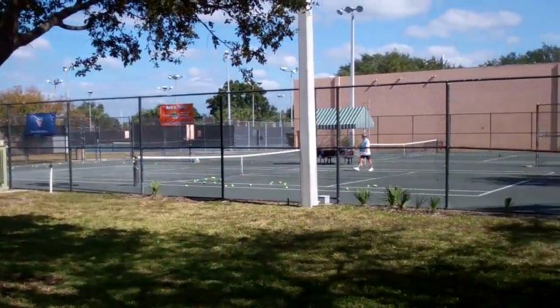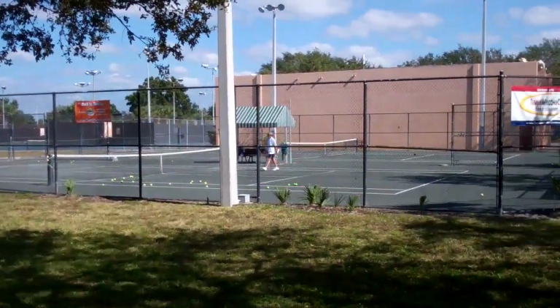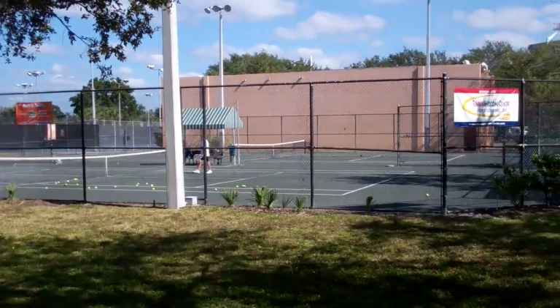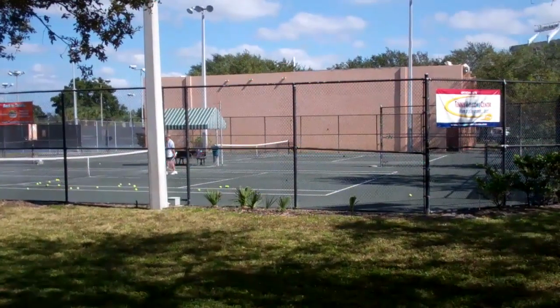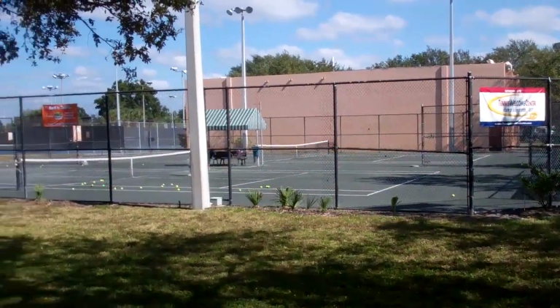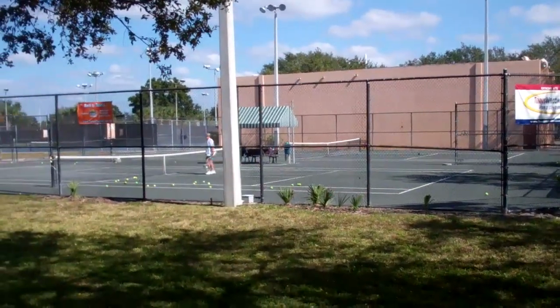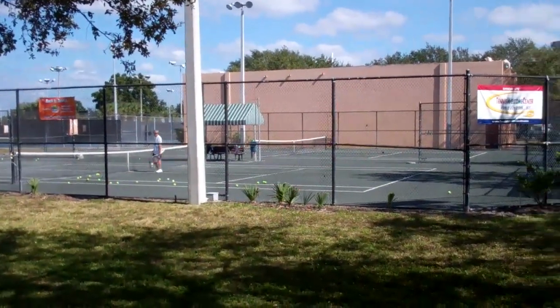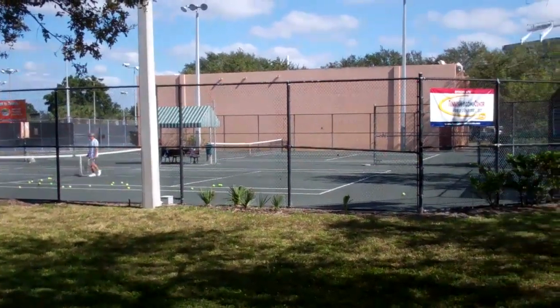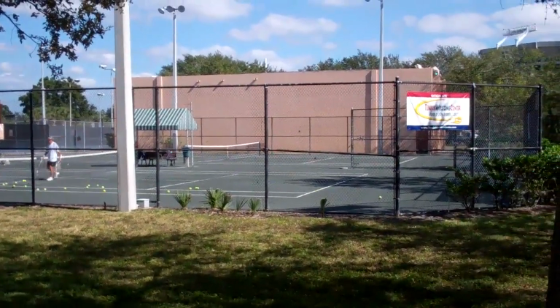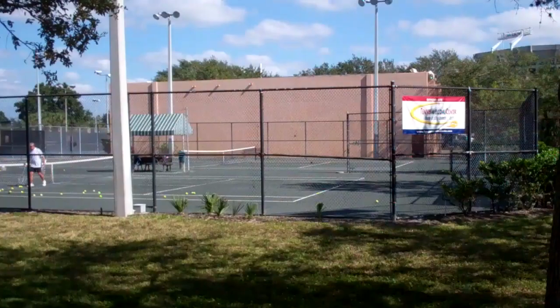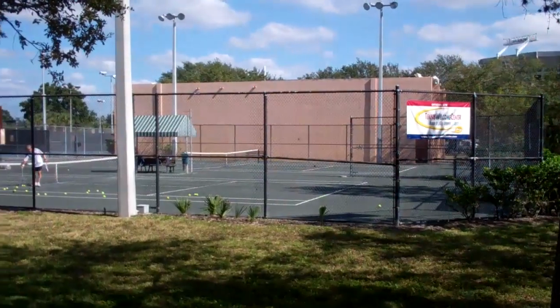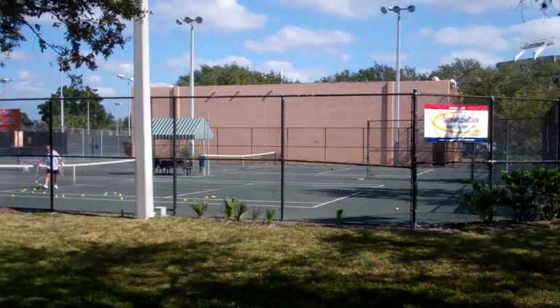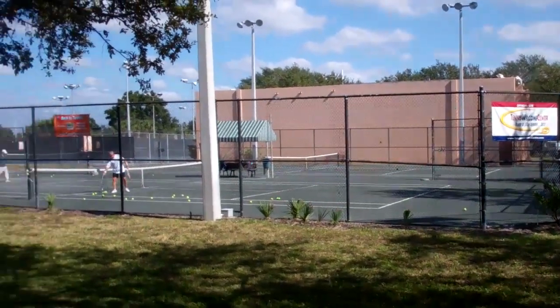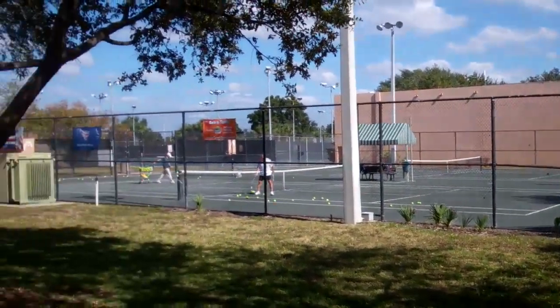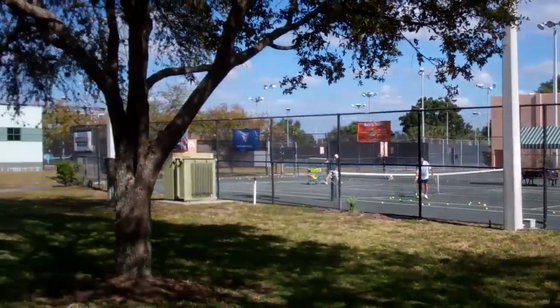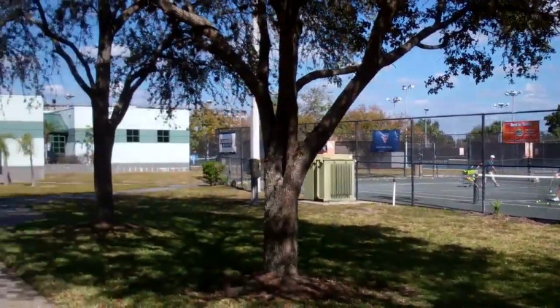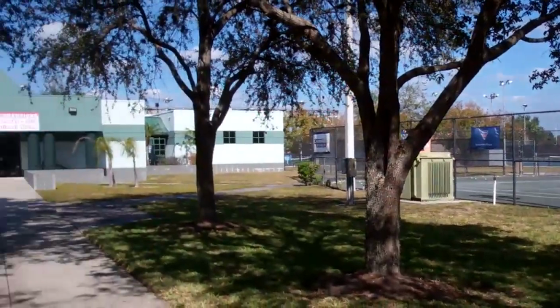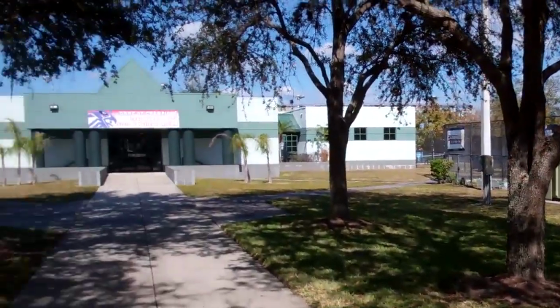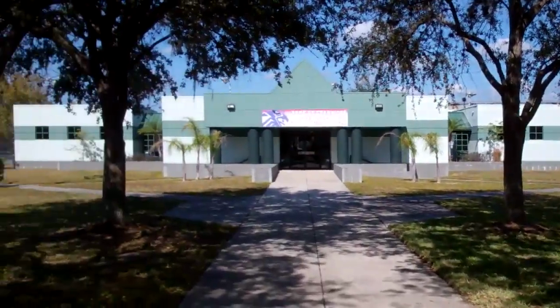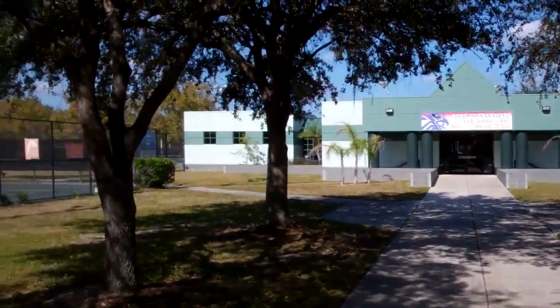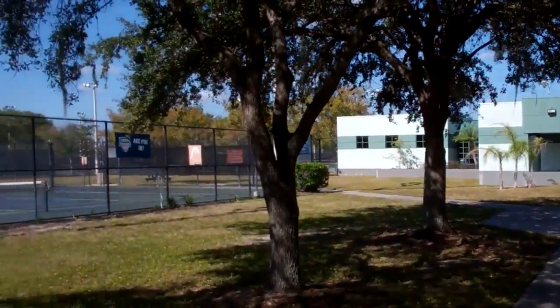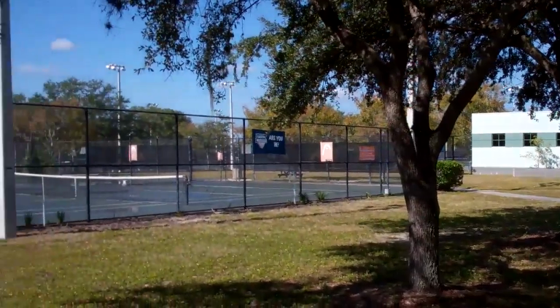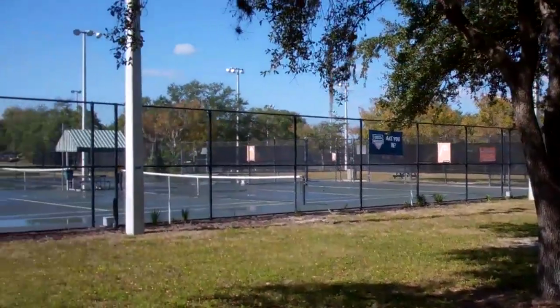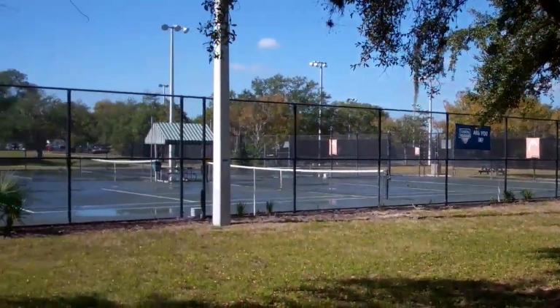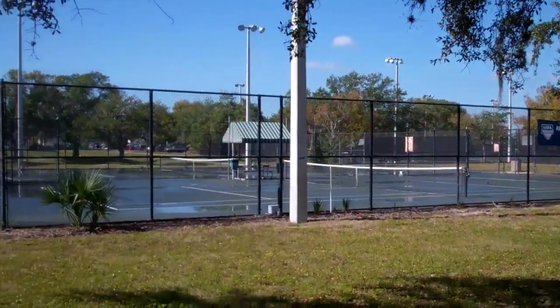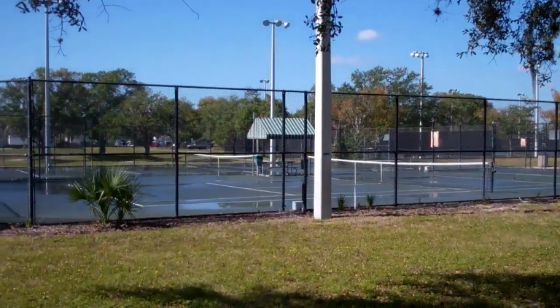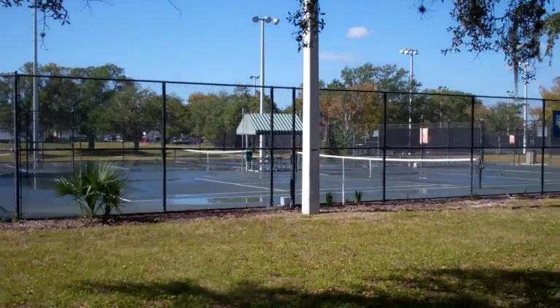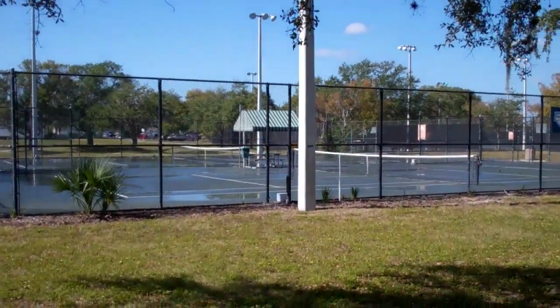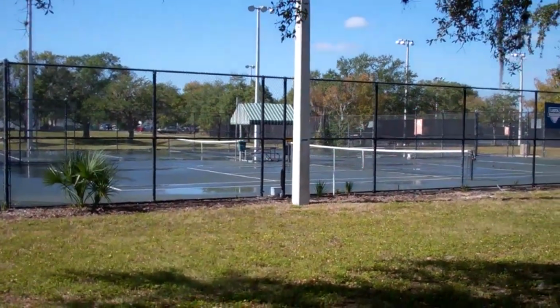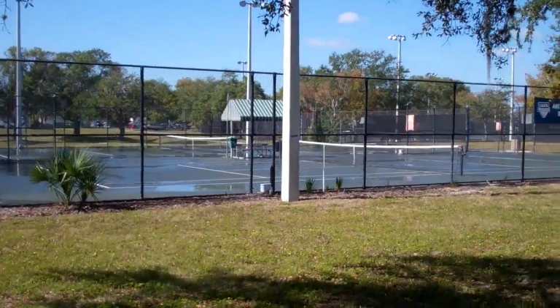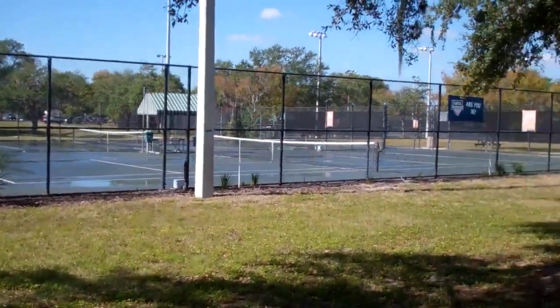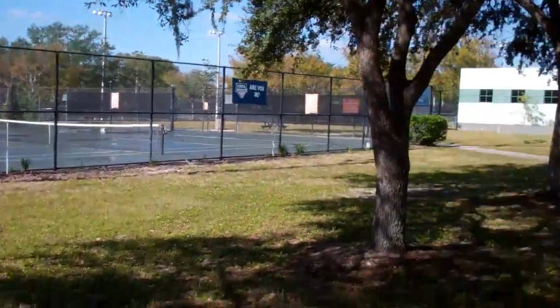Over to the right, a couple of clay courts. Over there behind that is our racquetball and handball facility. Over to the left, another bank of clay courts. We just did our afternoon watering.